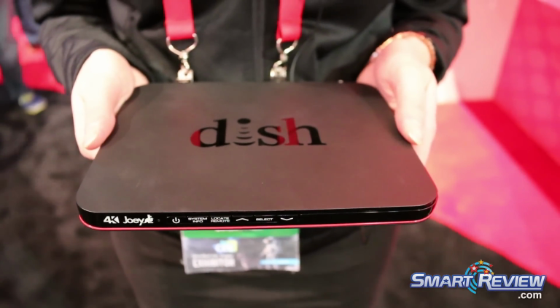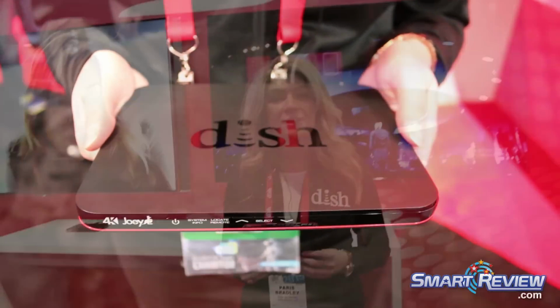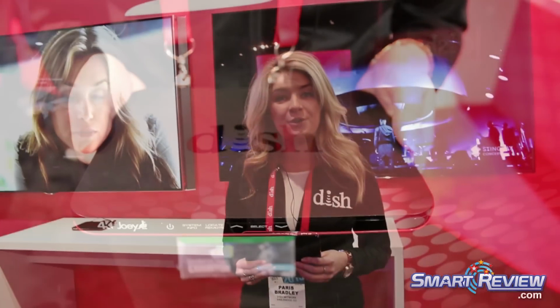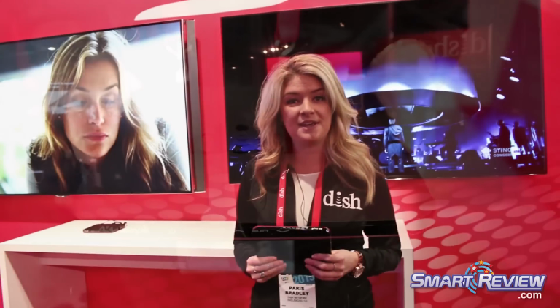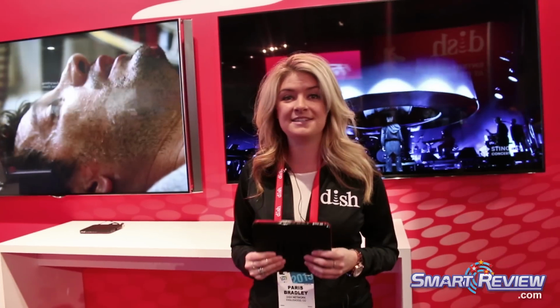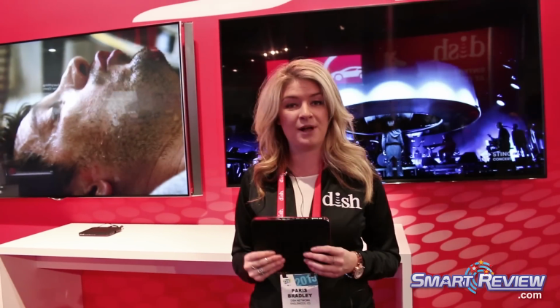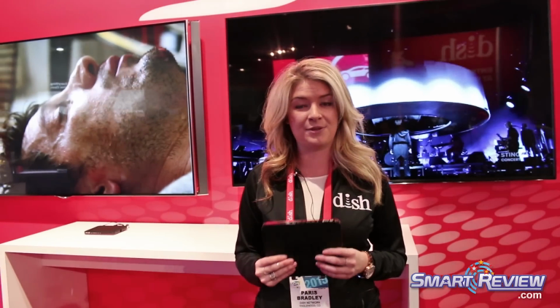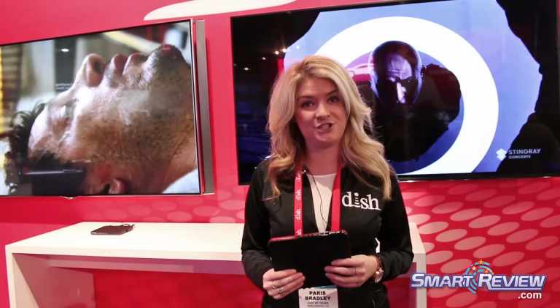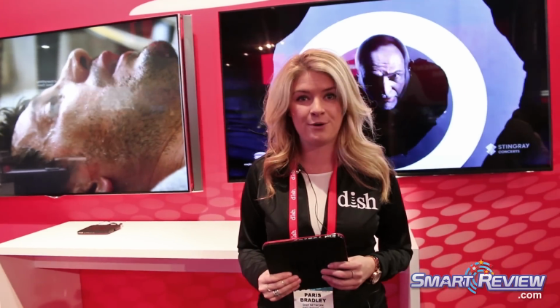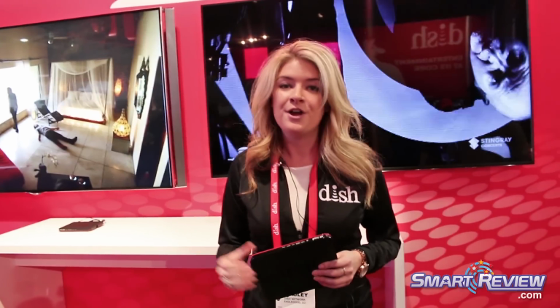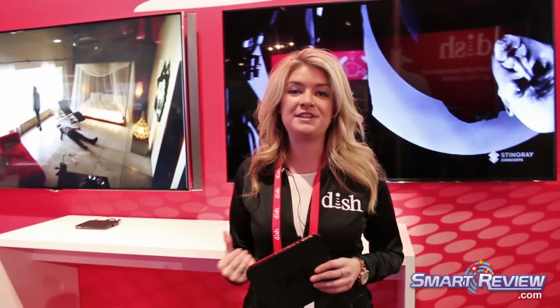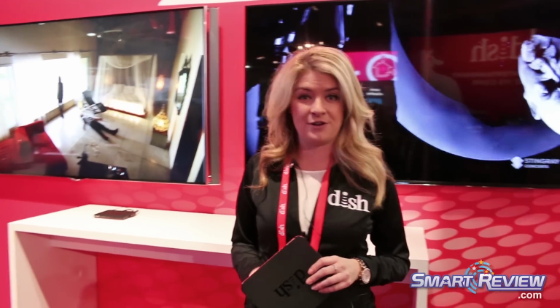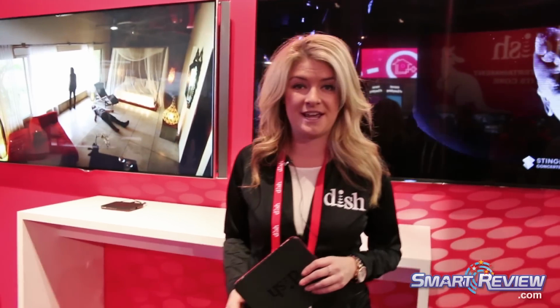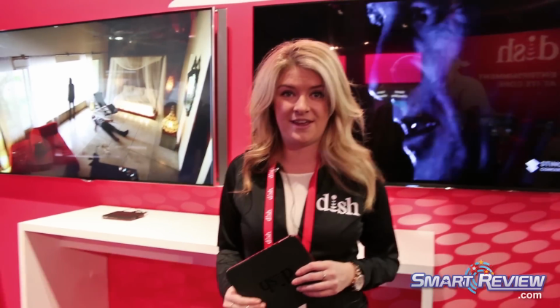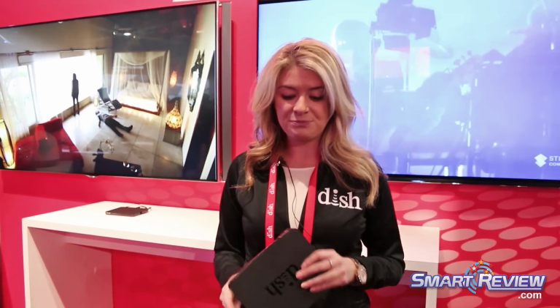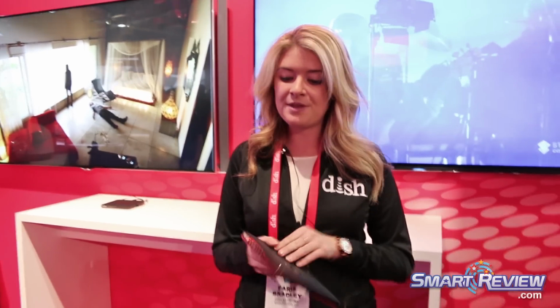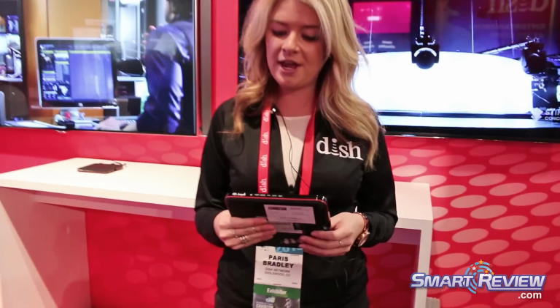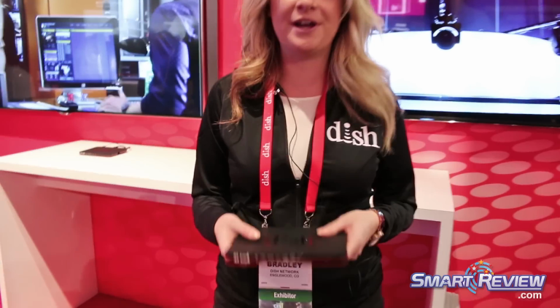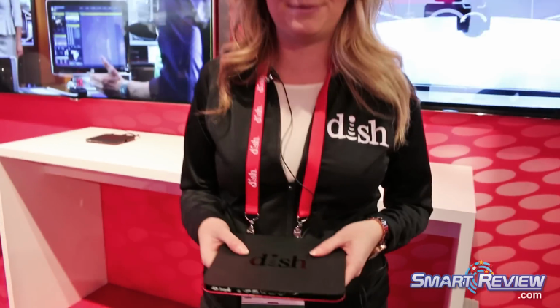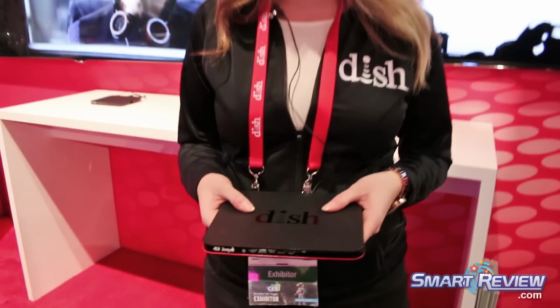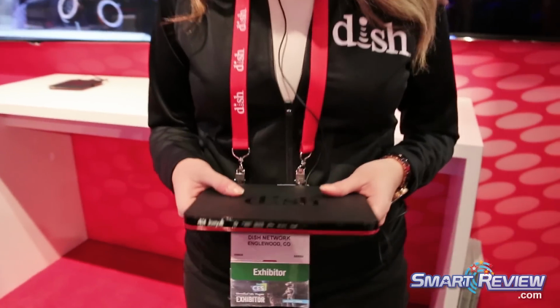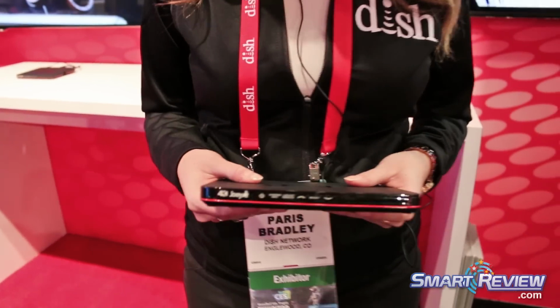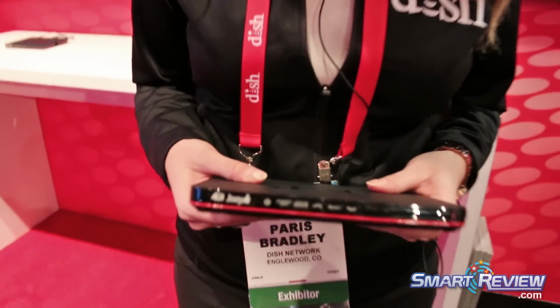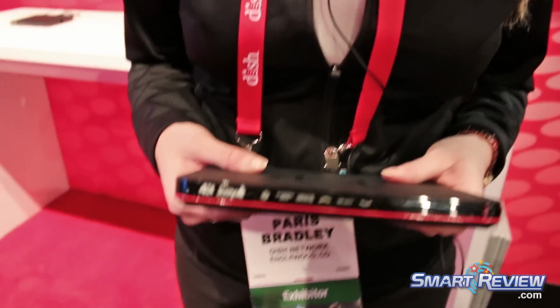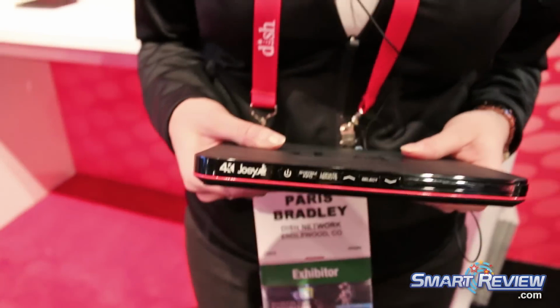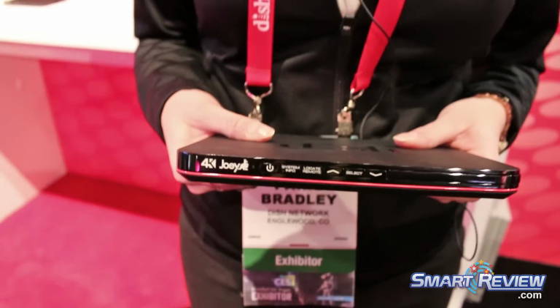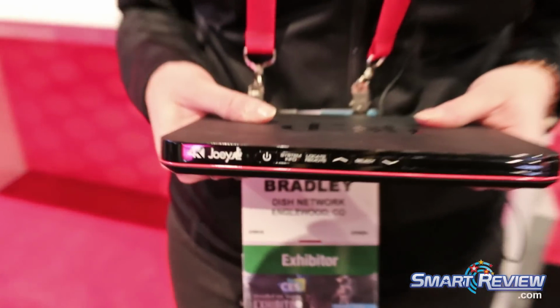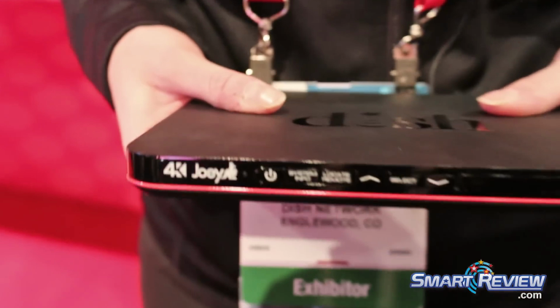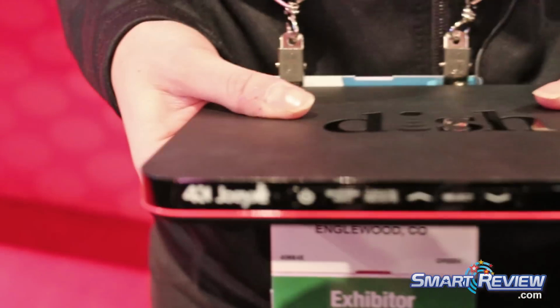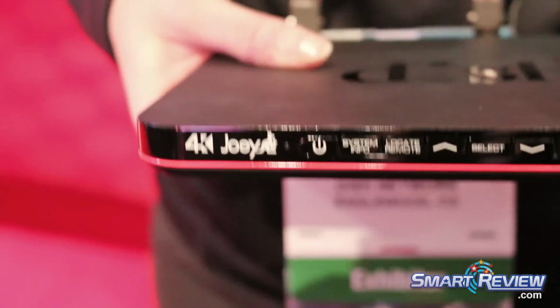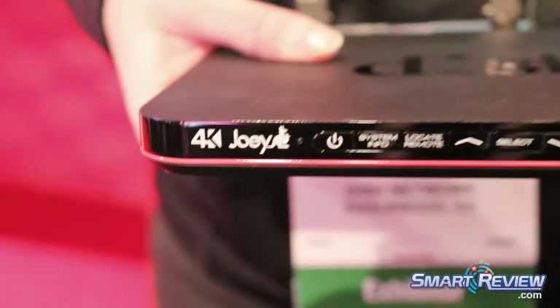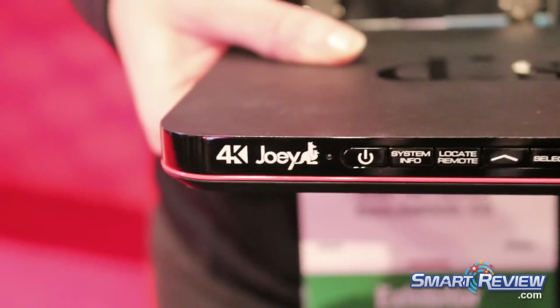With the 4K Joey, they can easily just plug this in with an HDMI cord right to their favorite 4K TV. The 4K Joey is the thinnest set-top box out there thus far. It also has picture-in-picture.